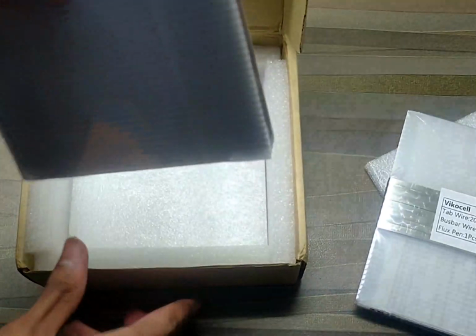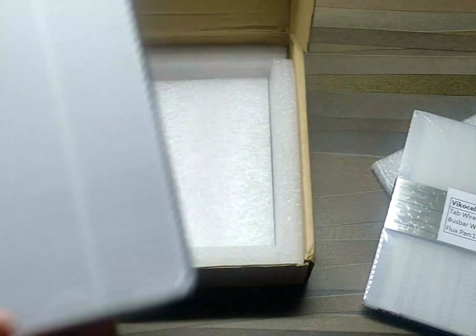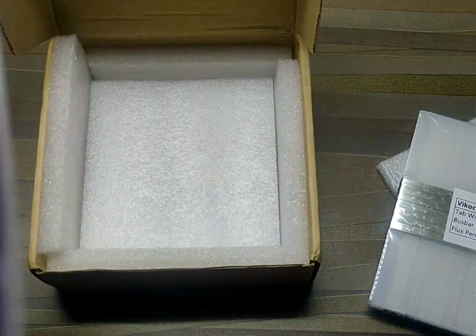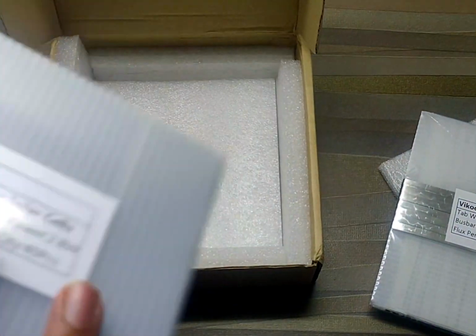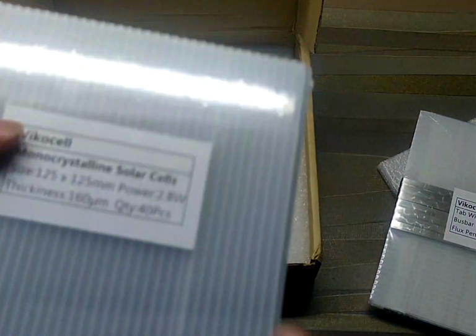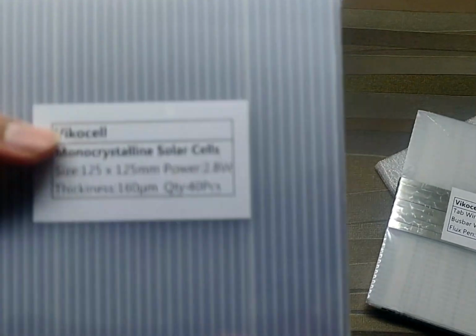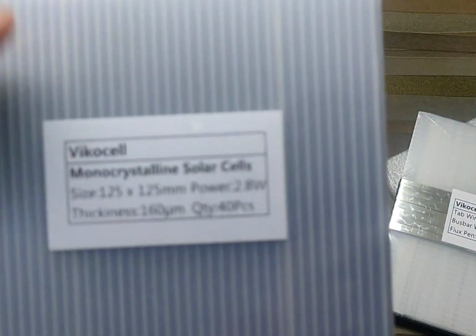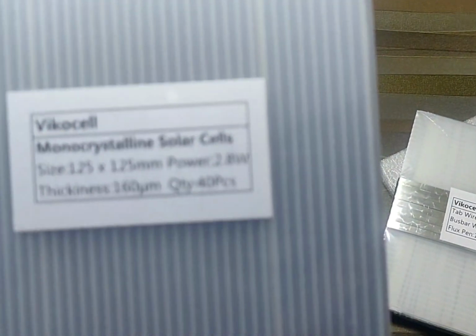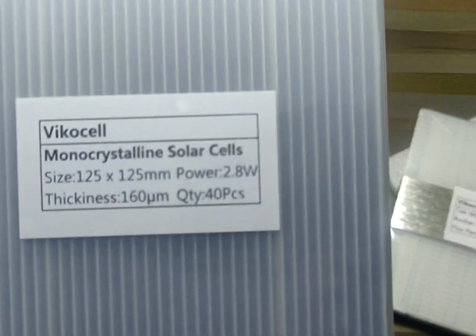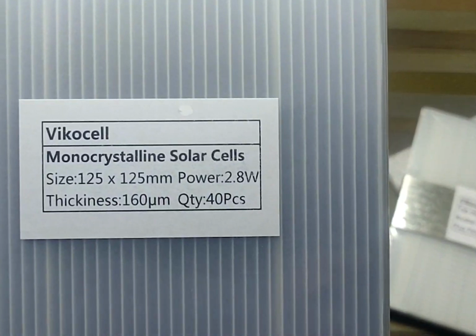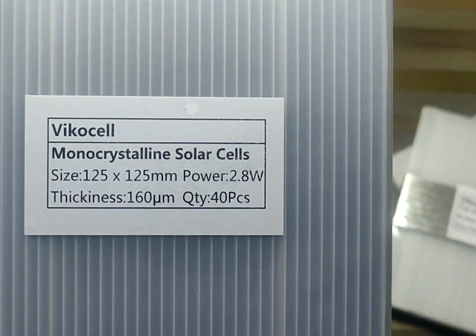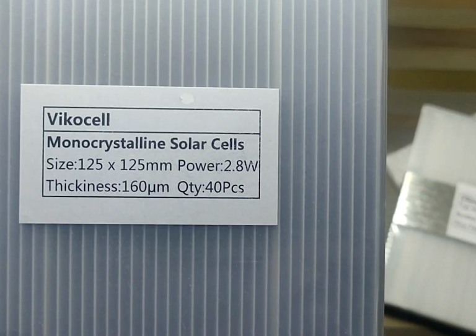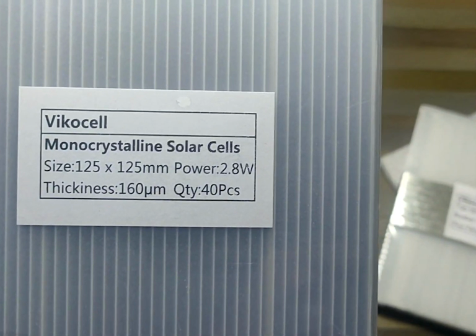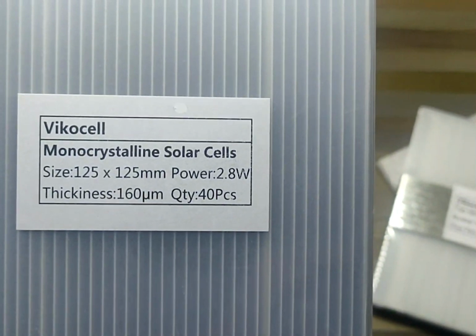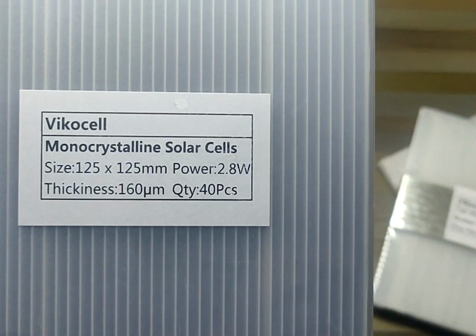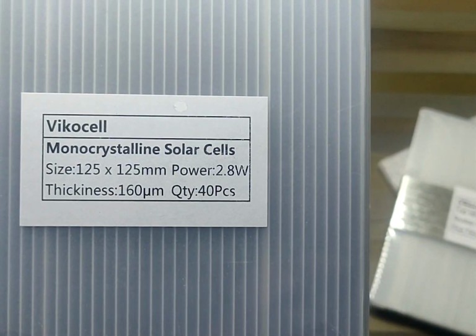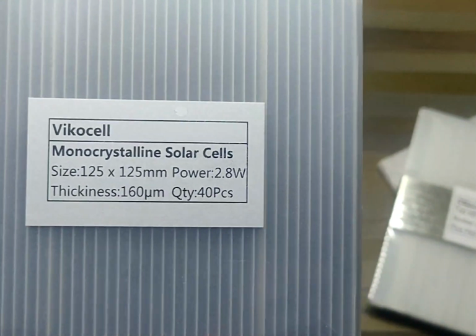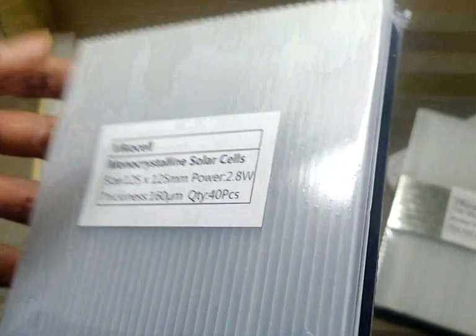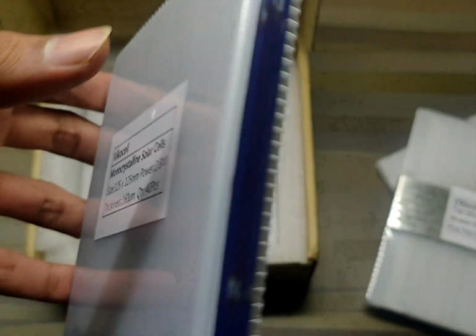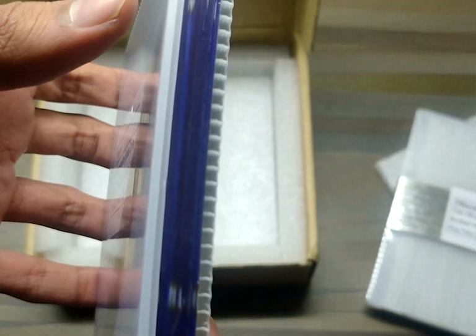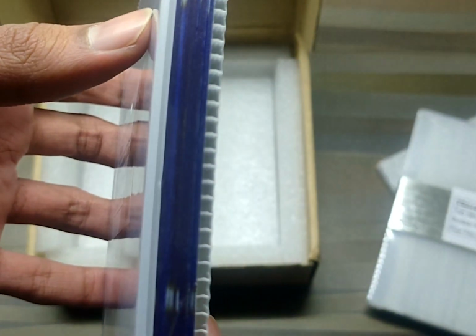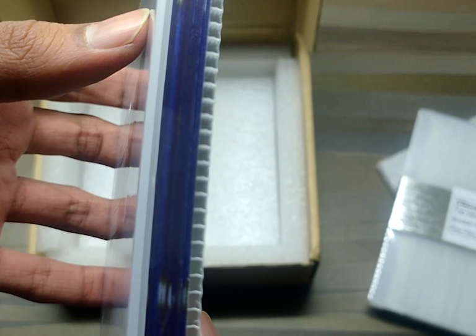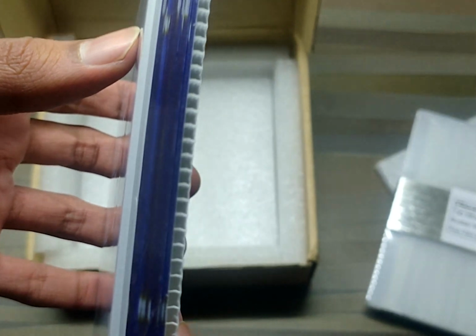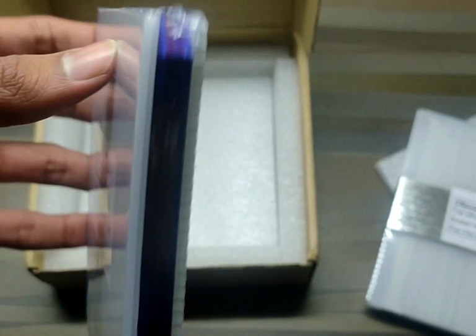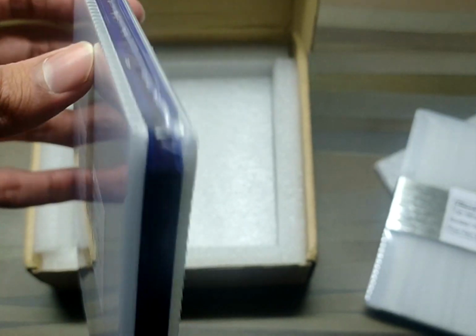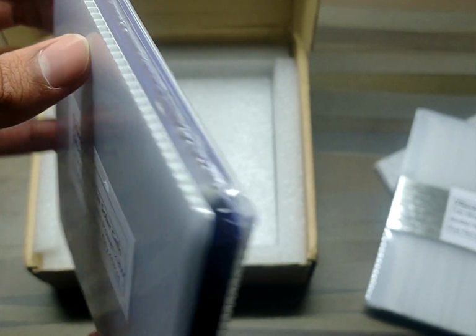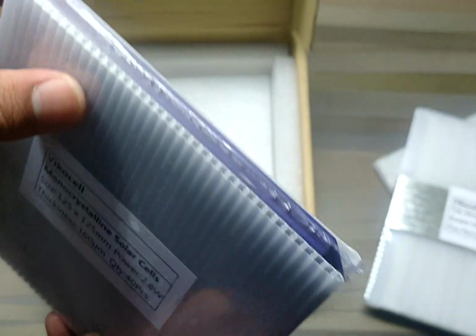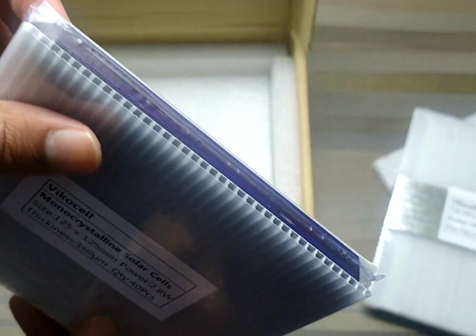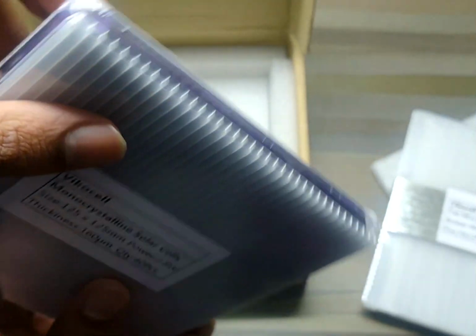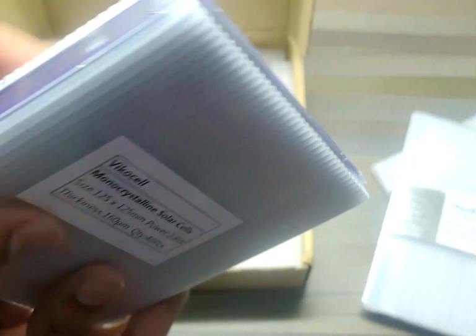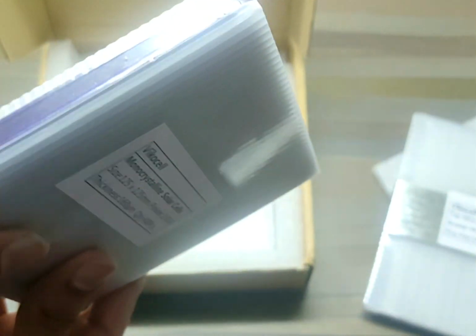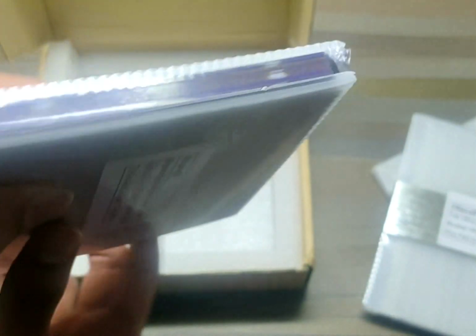Lastly, we get the 40 monocrystalline solar cells. They are rated at around 2.8 watts each and they are from a brand called Vicocell.